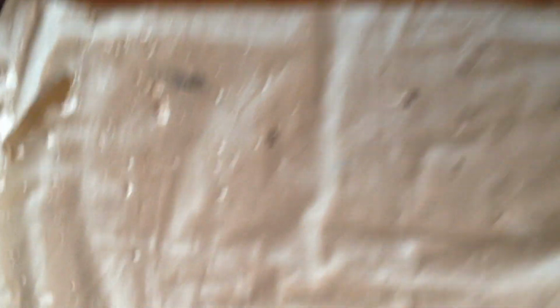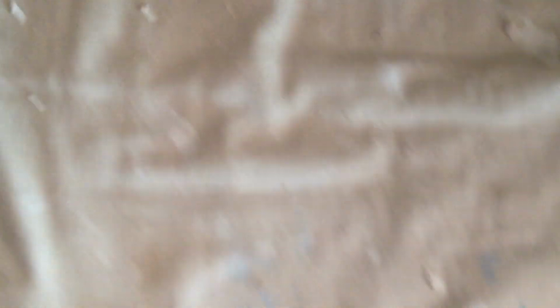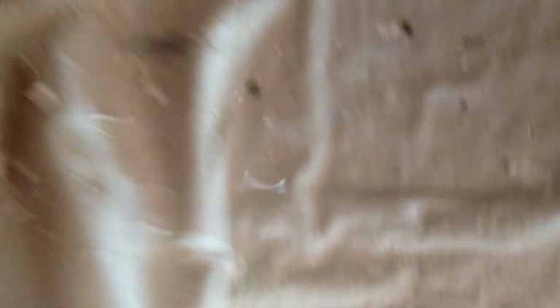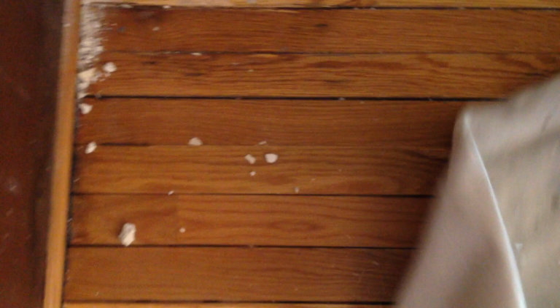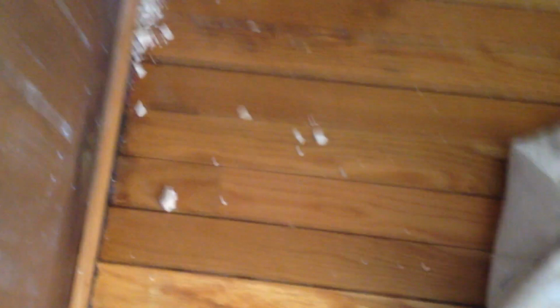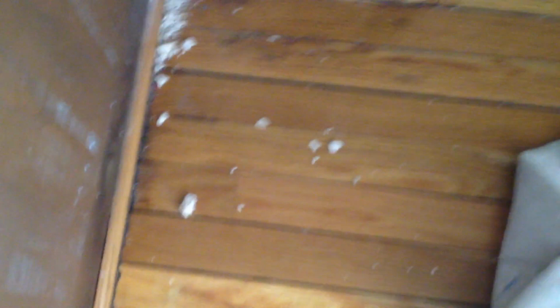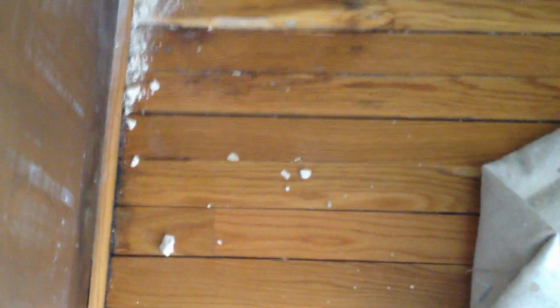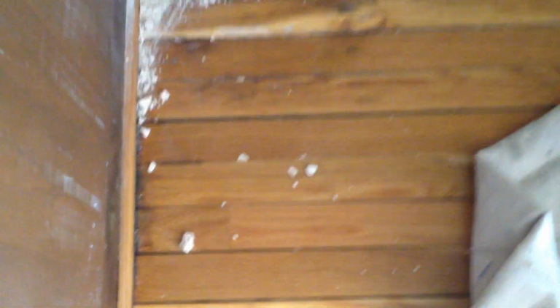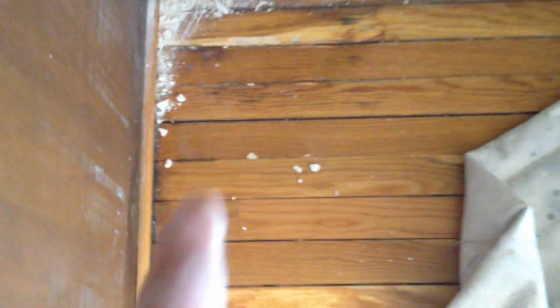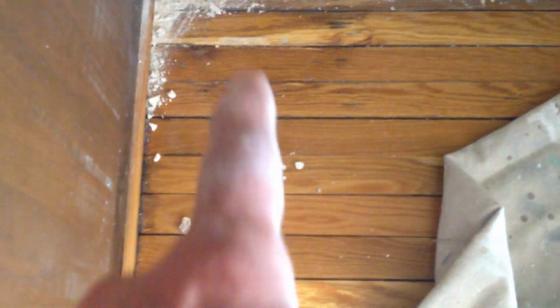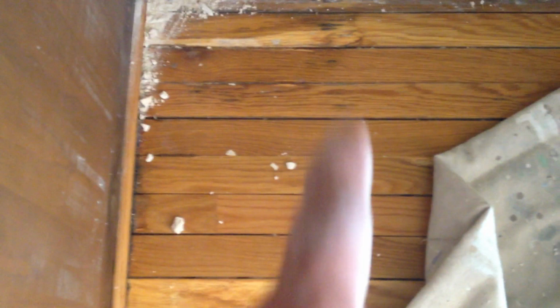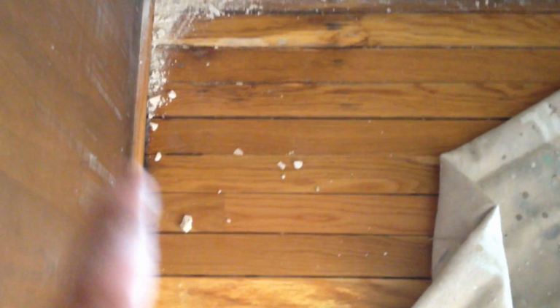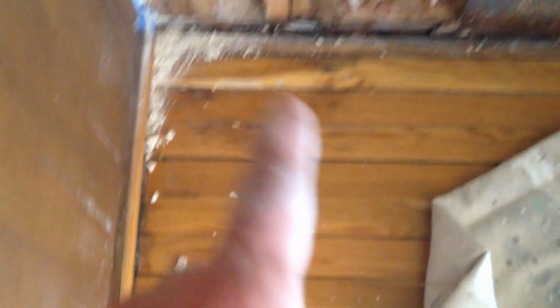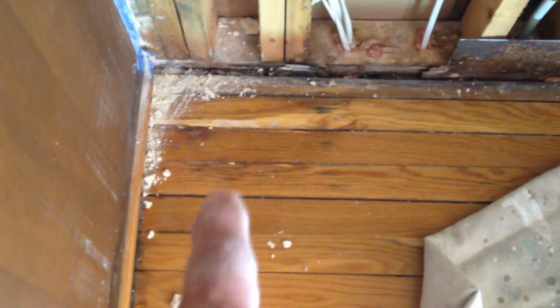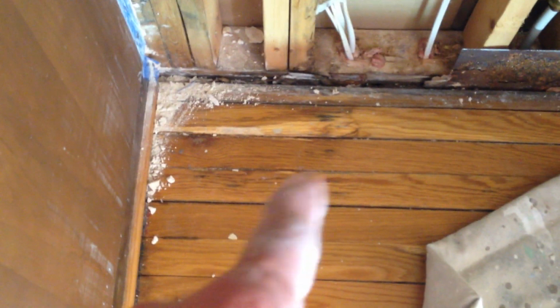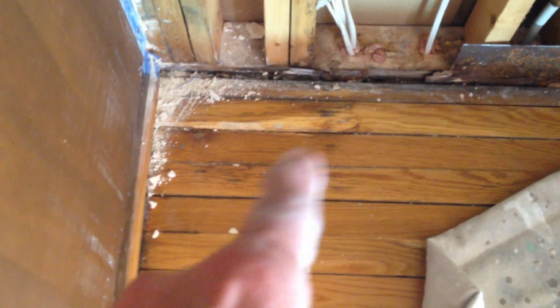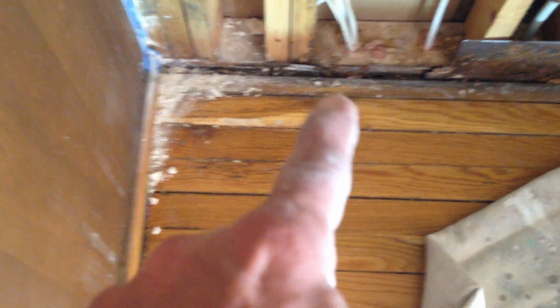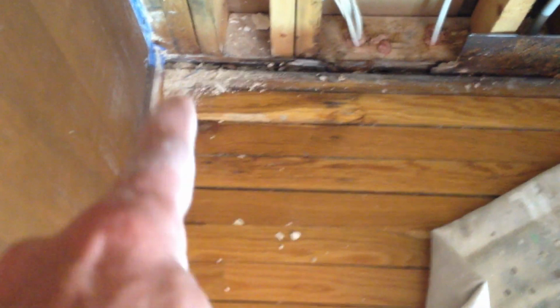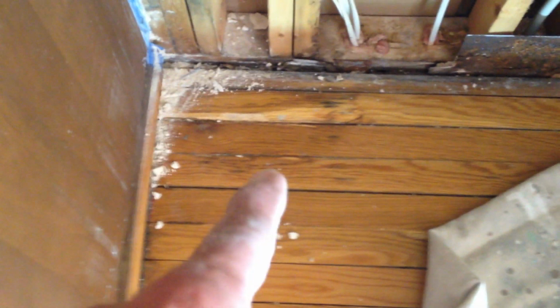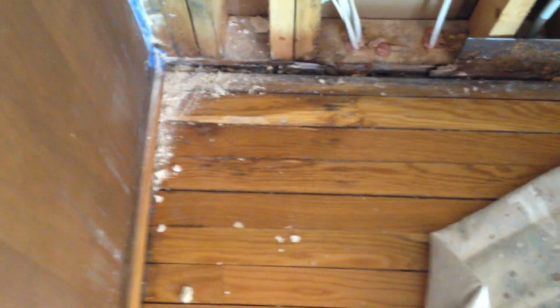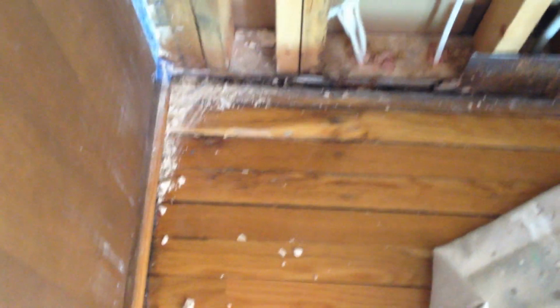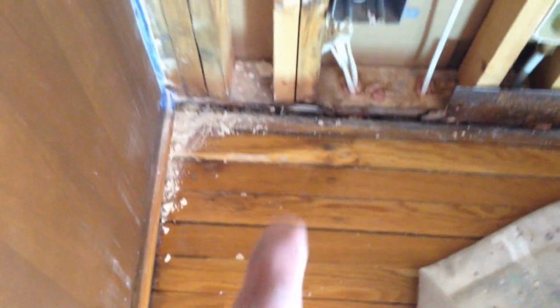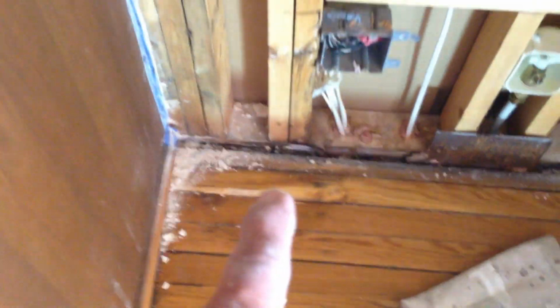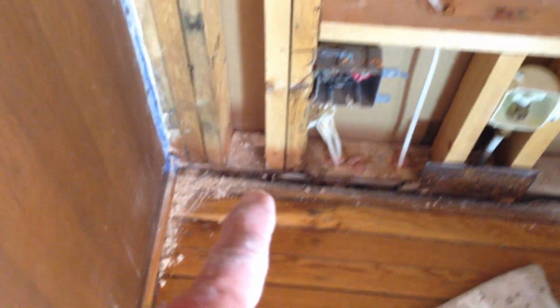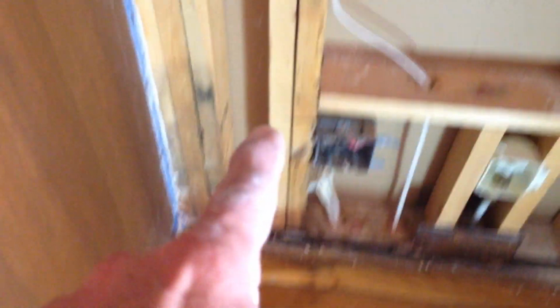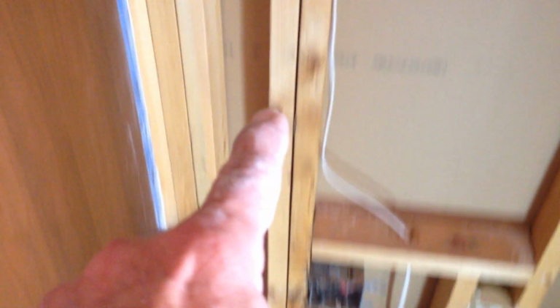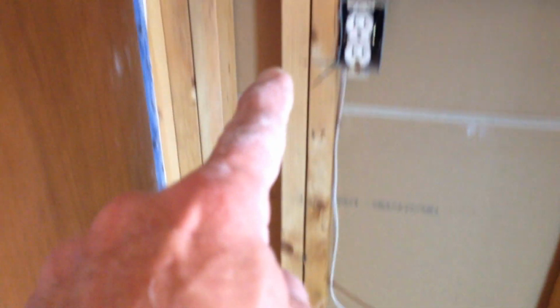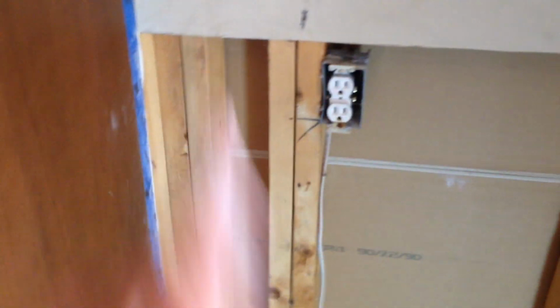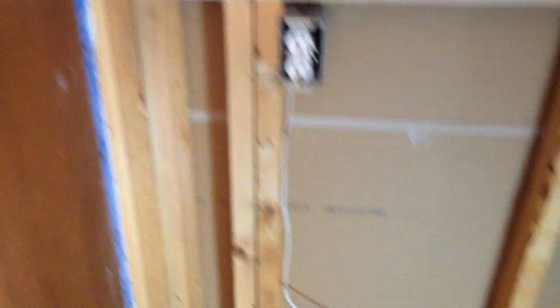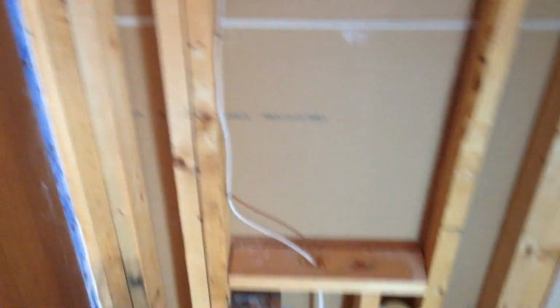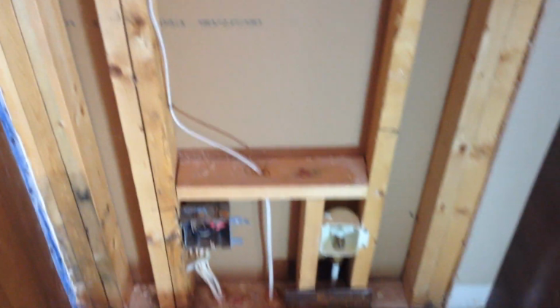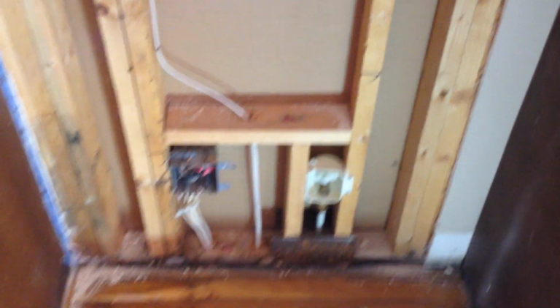You can see it in the floor — right there. And it actually creeped up the wall. Yes, there is stage three mold here.